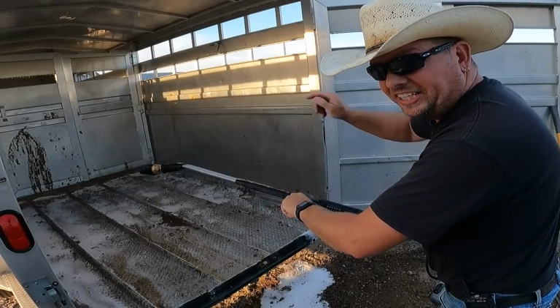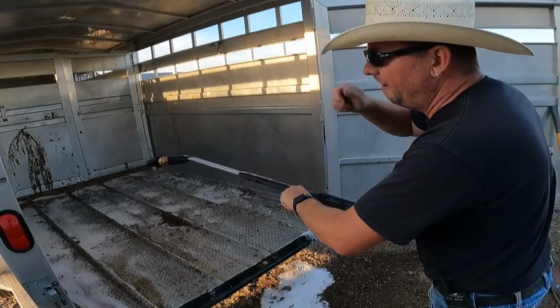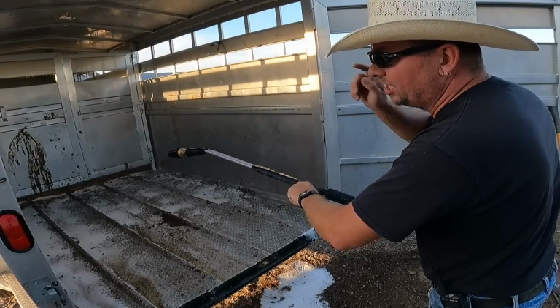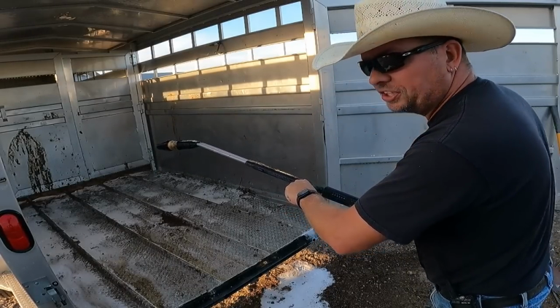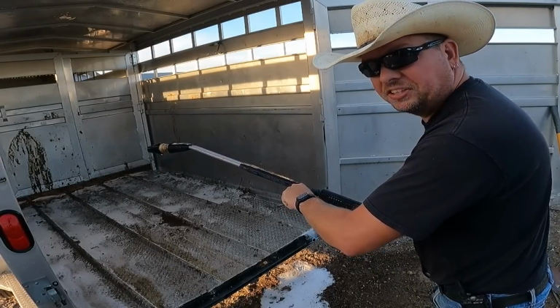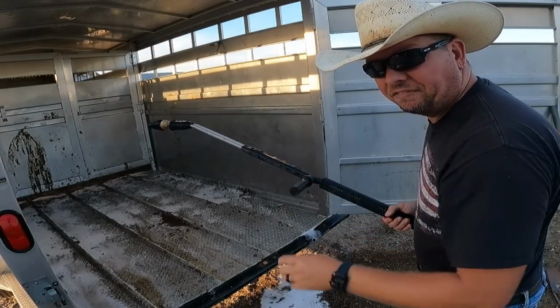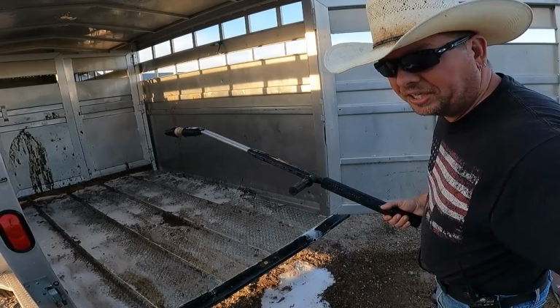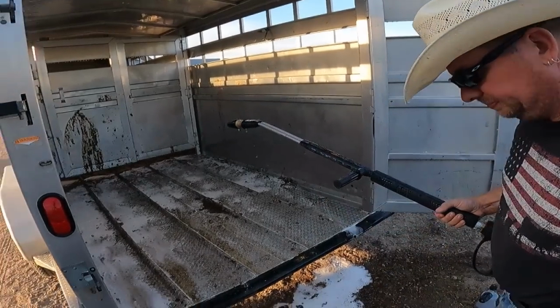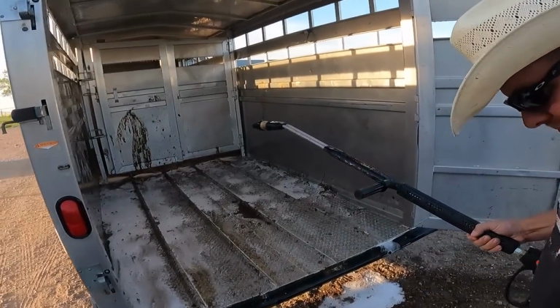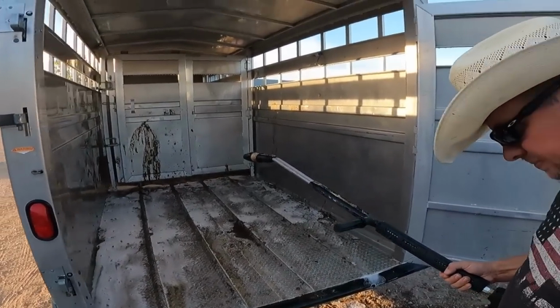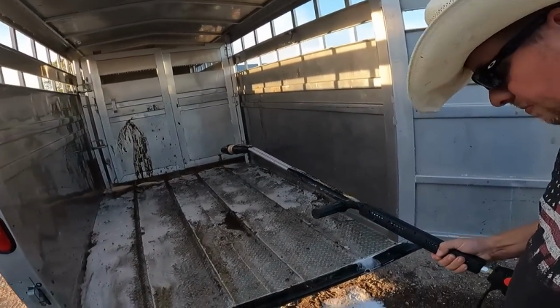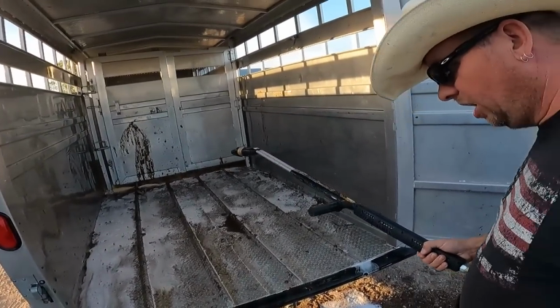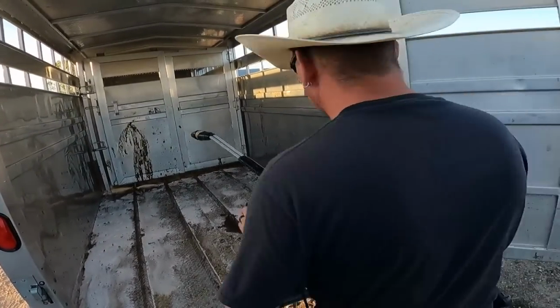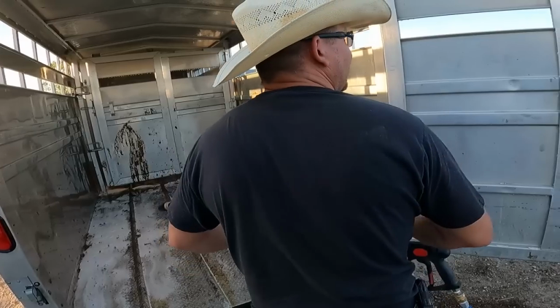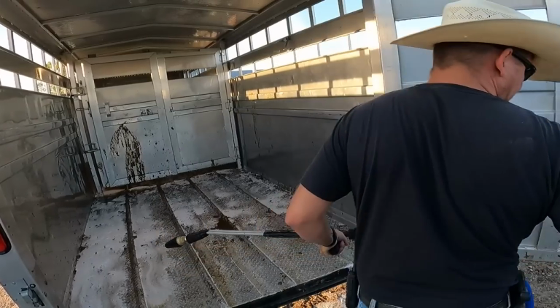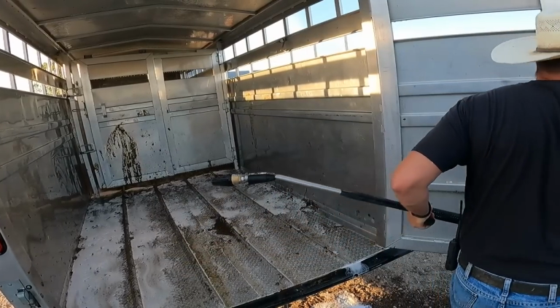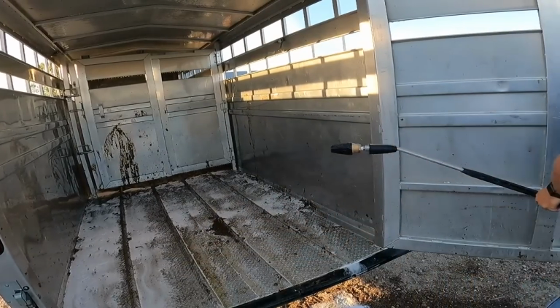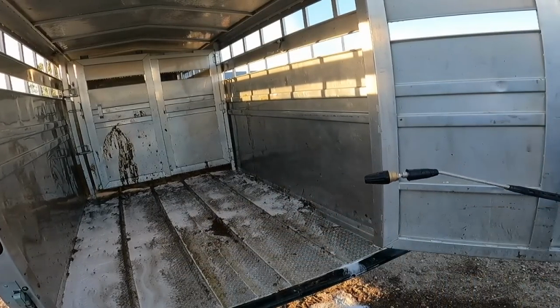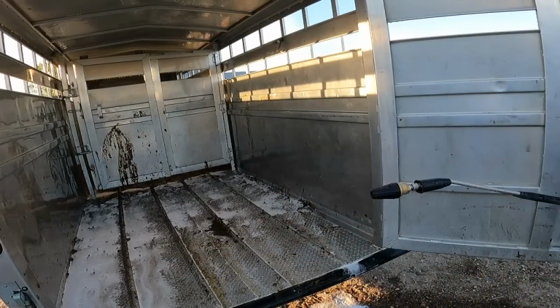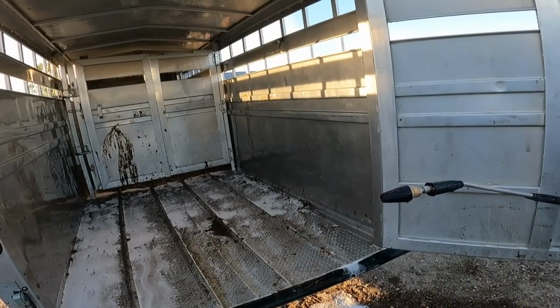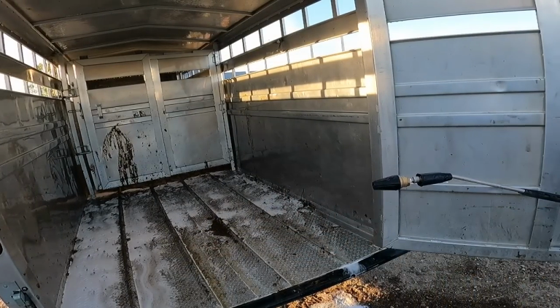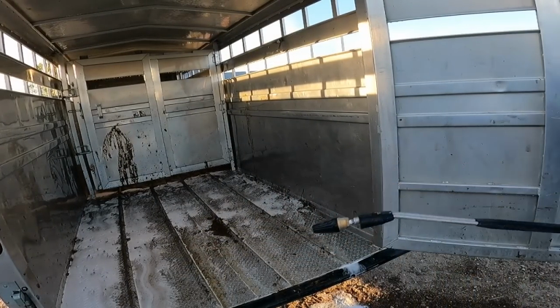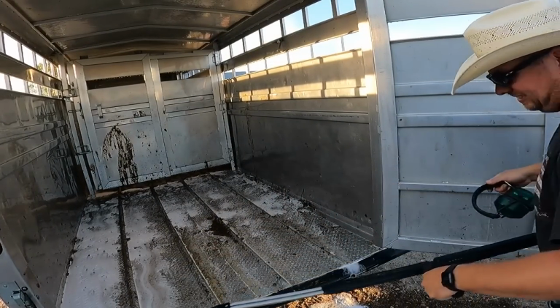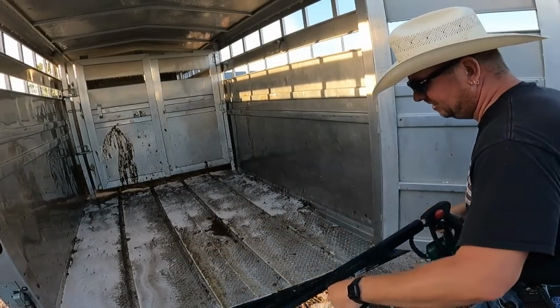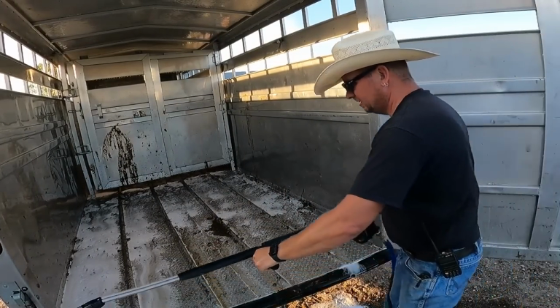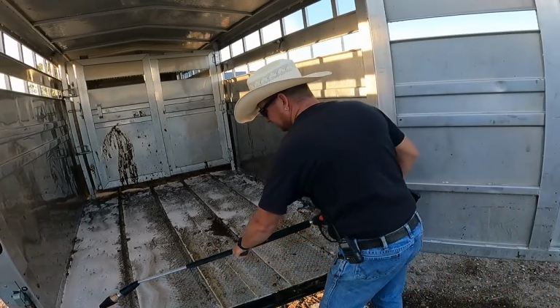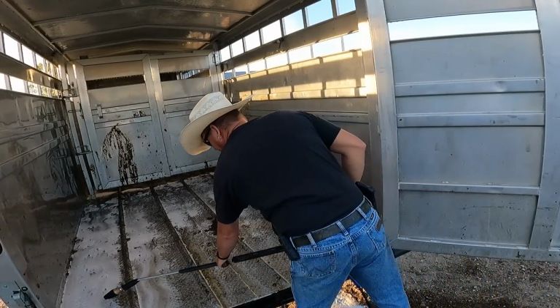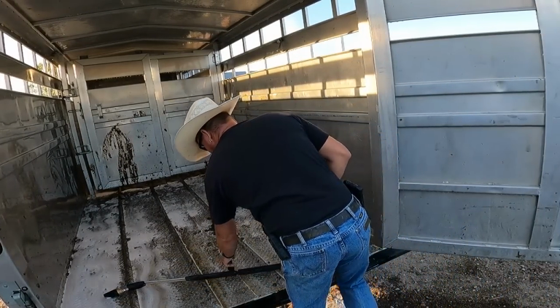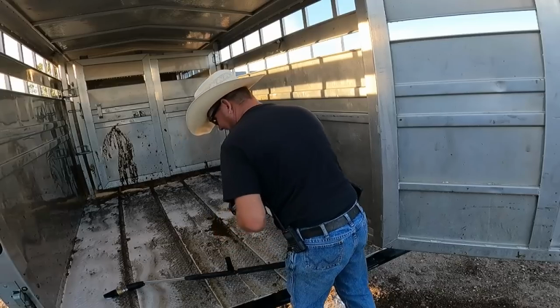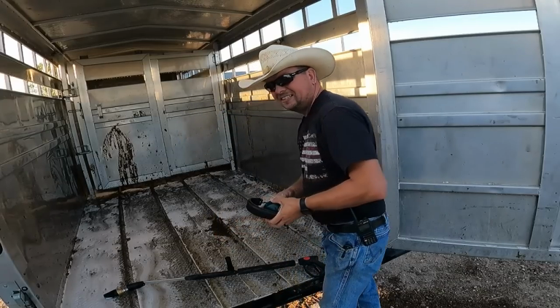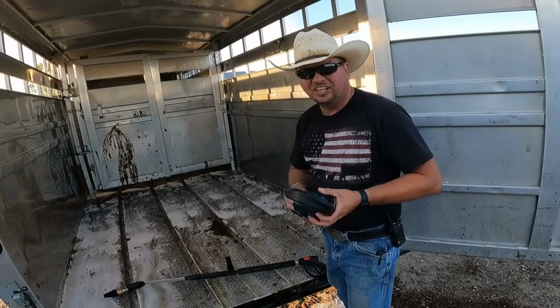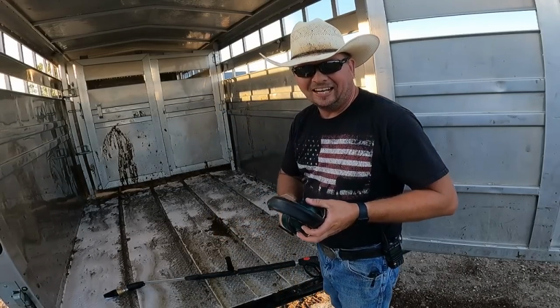We're going to clean this half of the stock trailer and compare it to the other half really quick. One last thing — this is going to get loud.